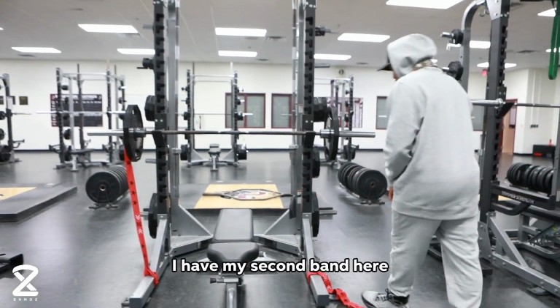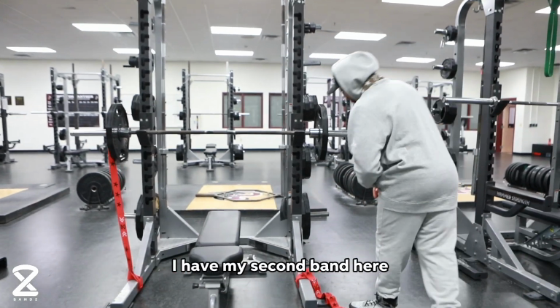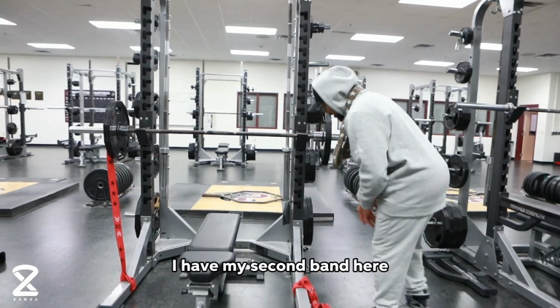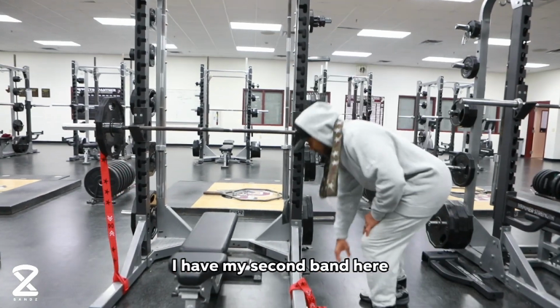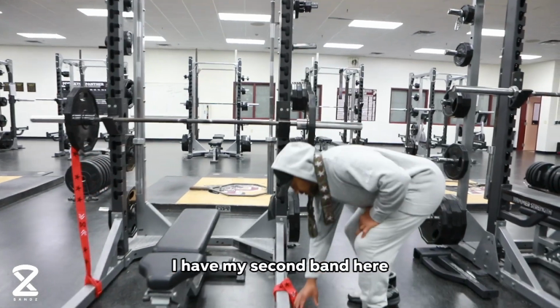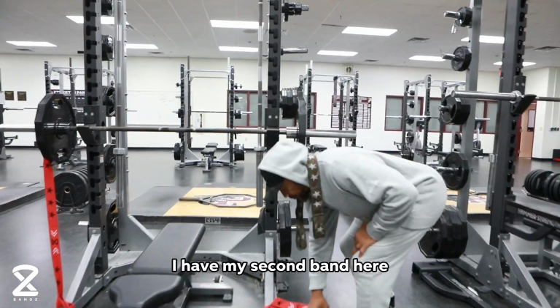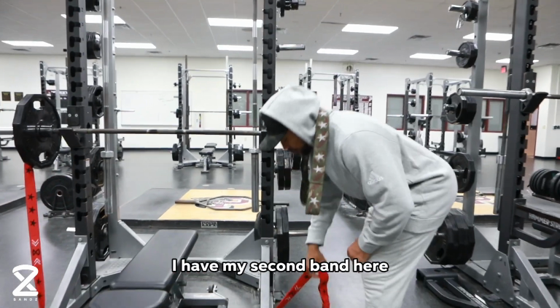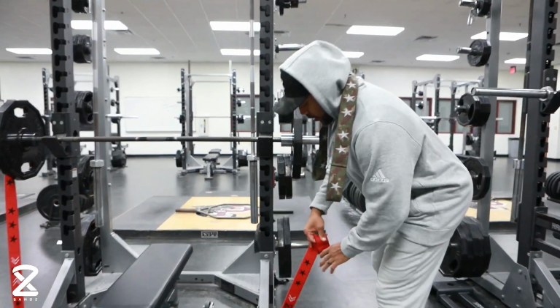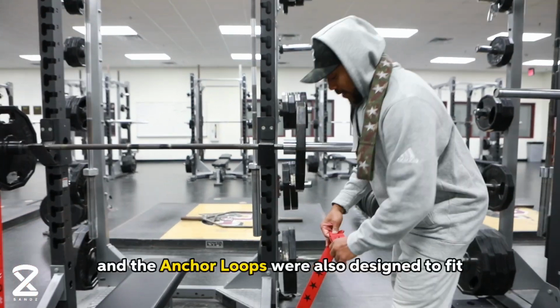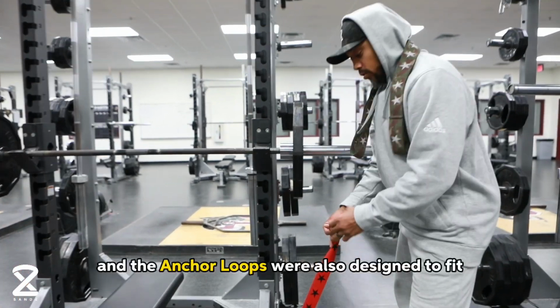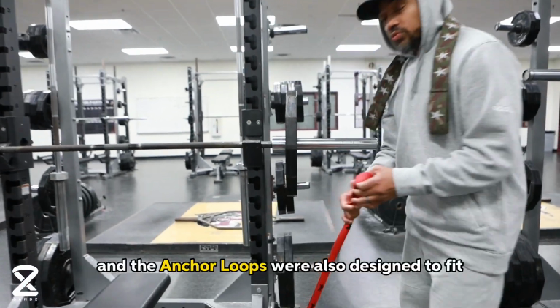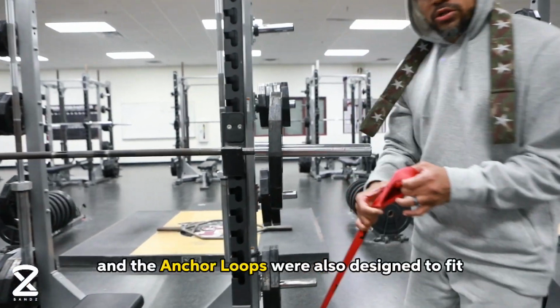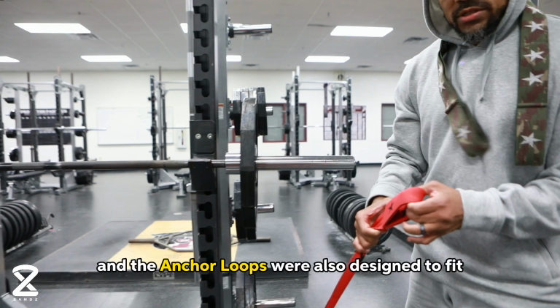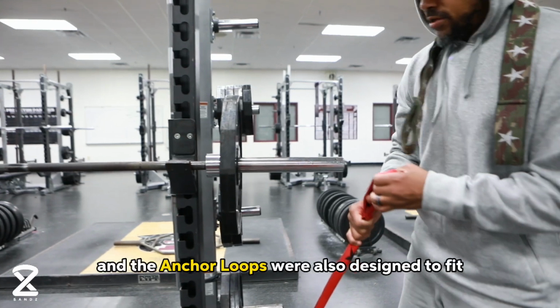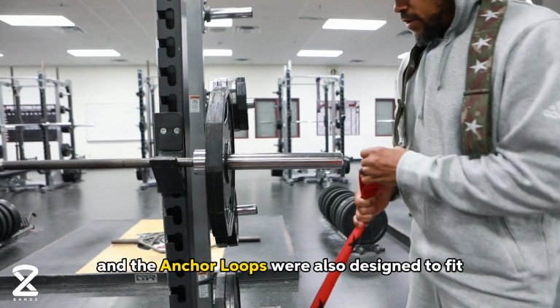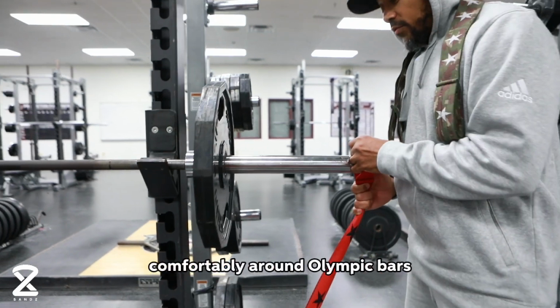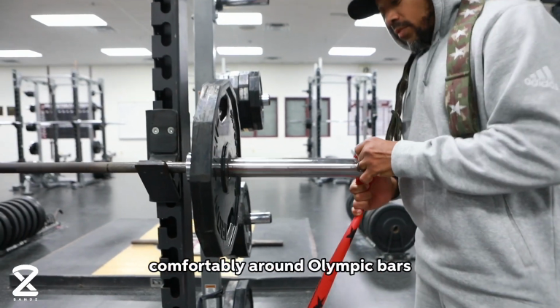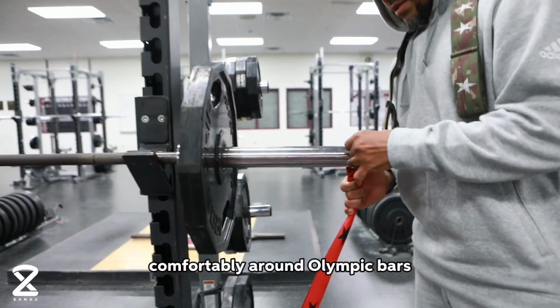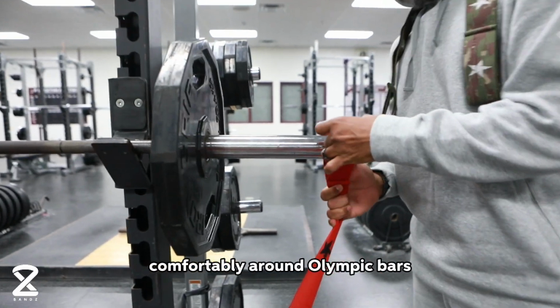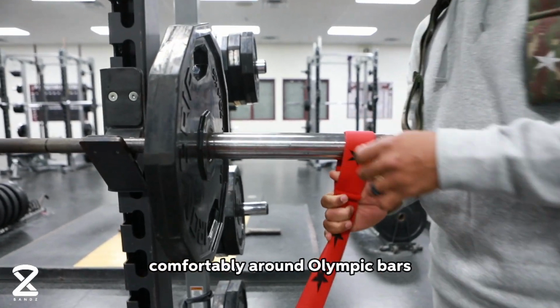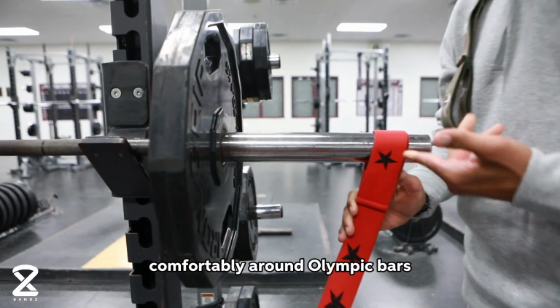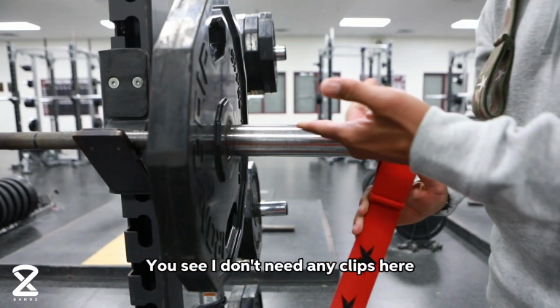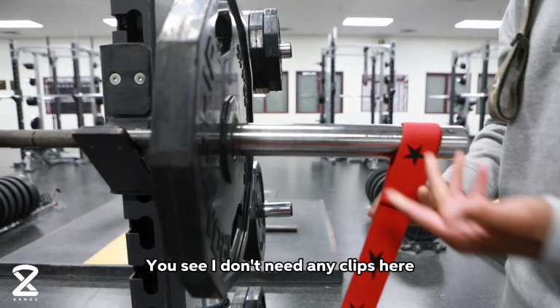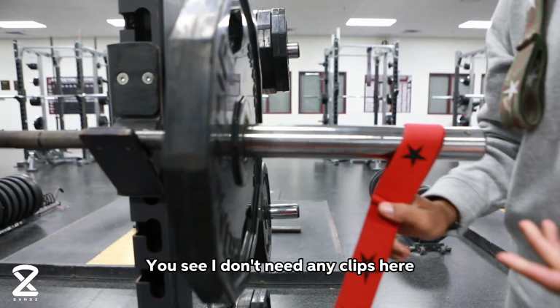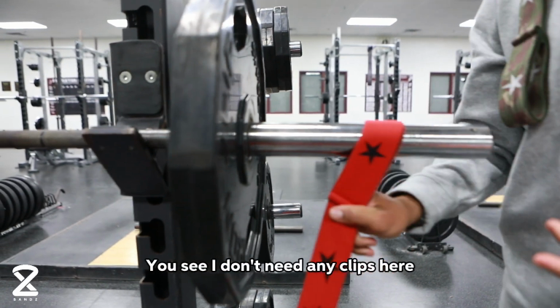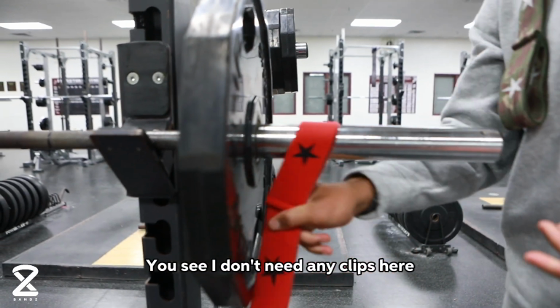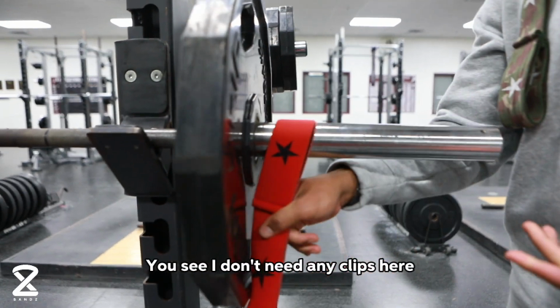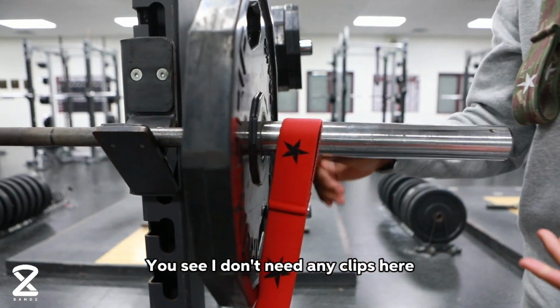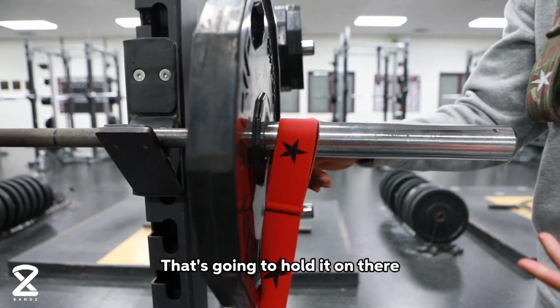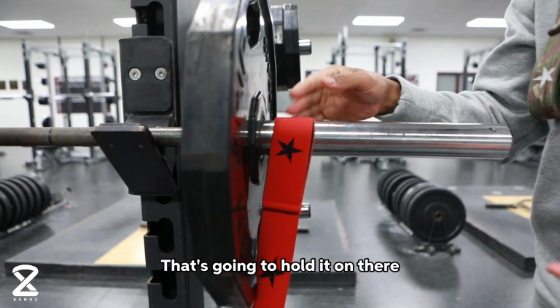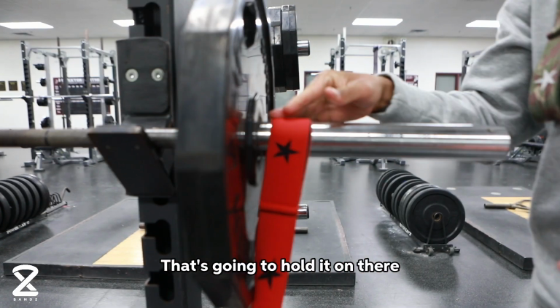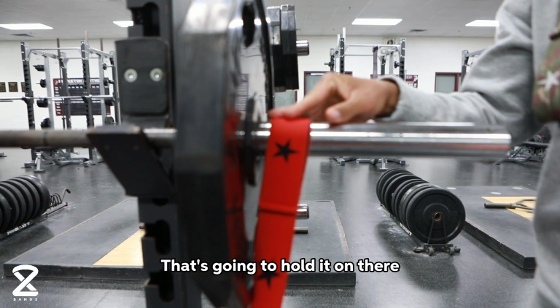I have my second band here, and the anchor loops were also designed to fit comfortably around the limbic bars. You see I don't need any clips here — that's going to hold it on there.